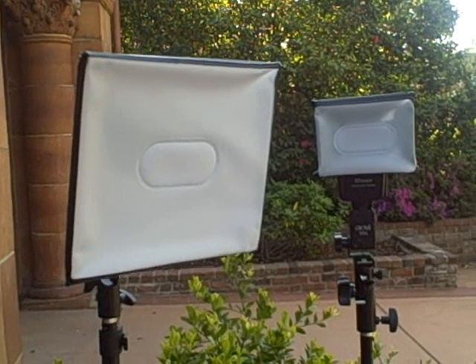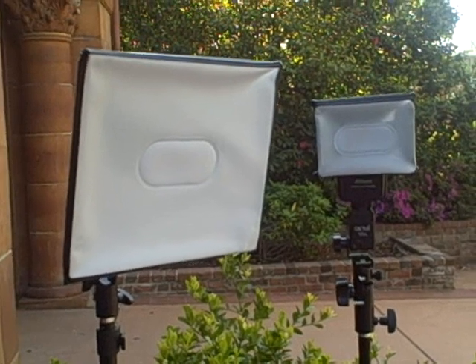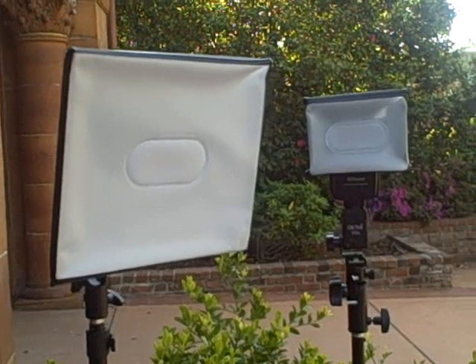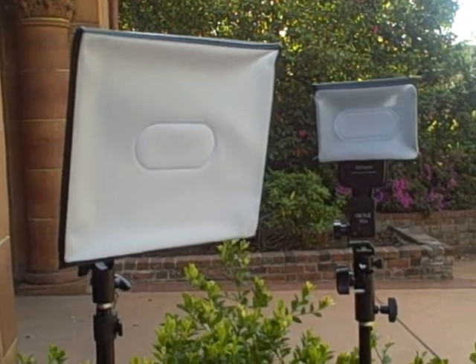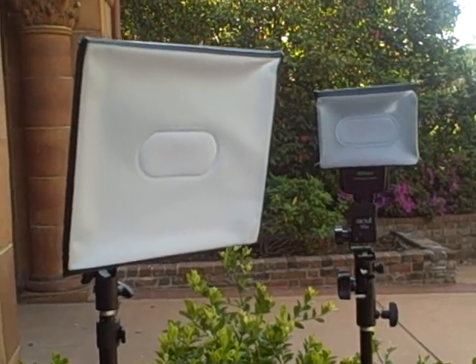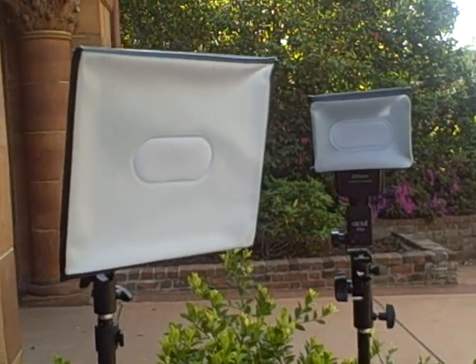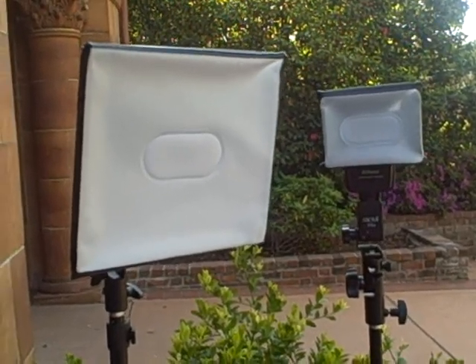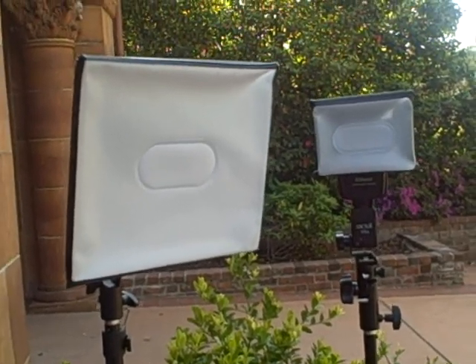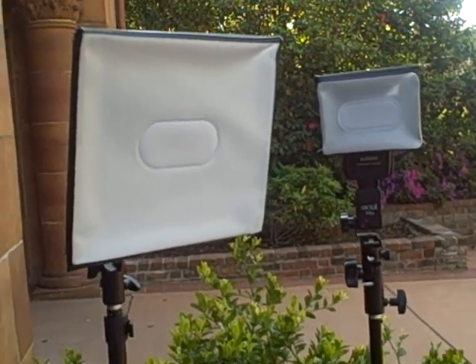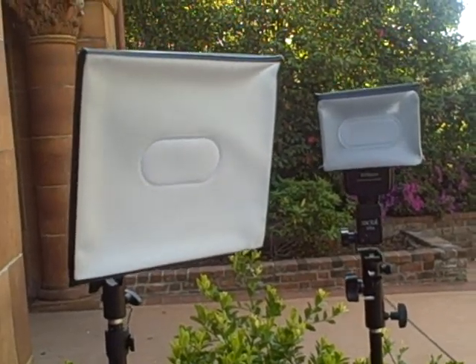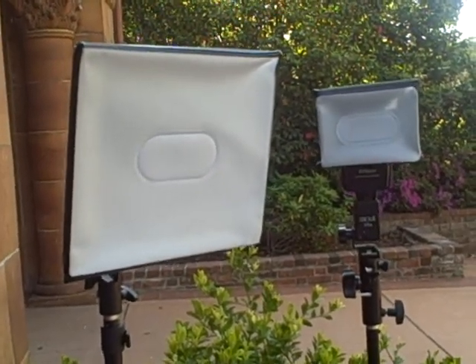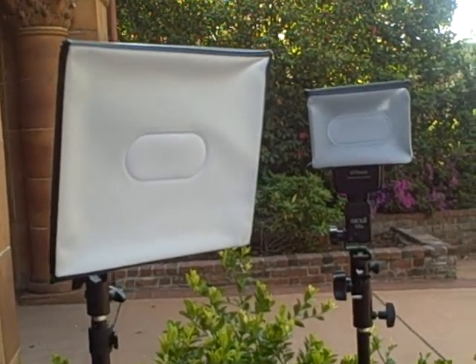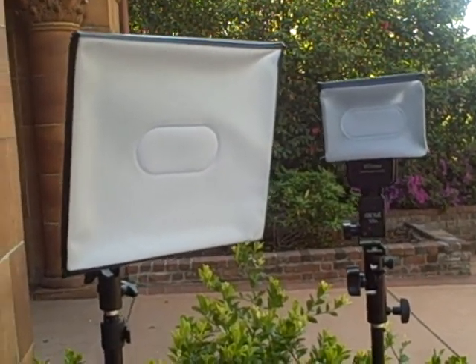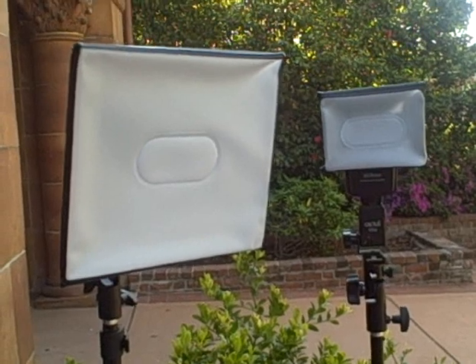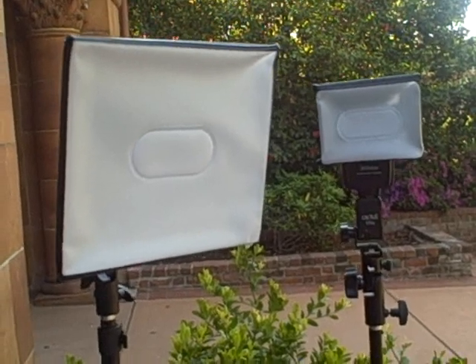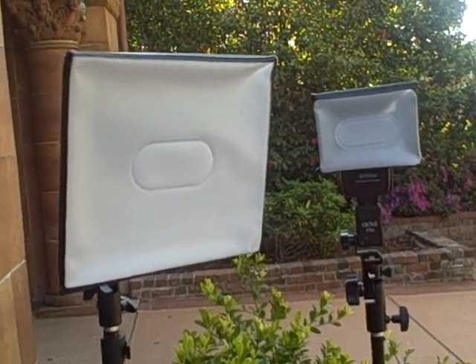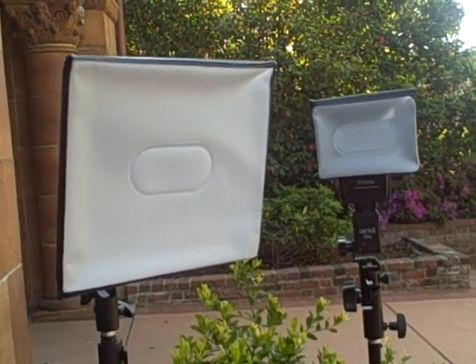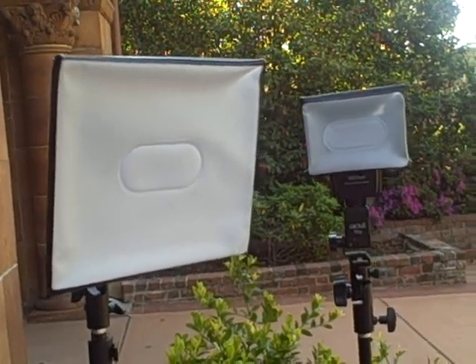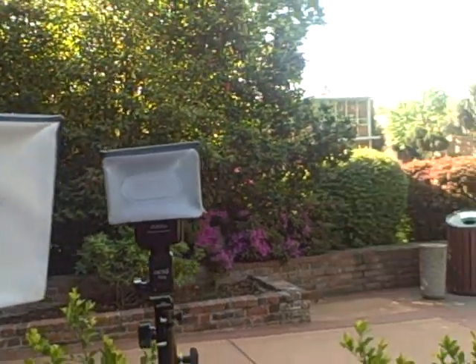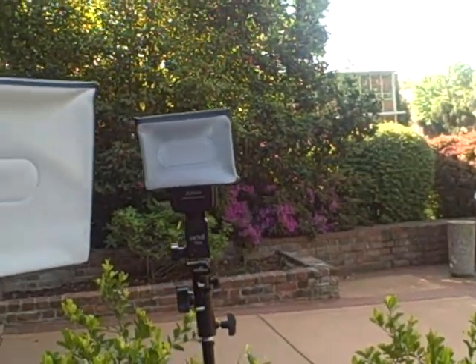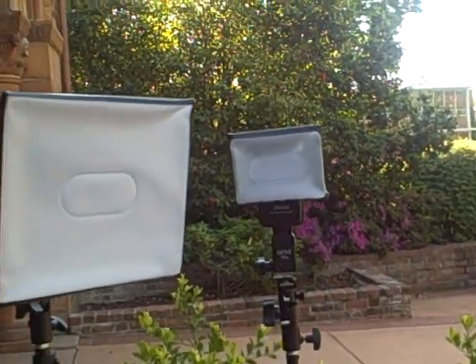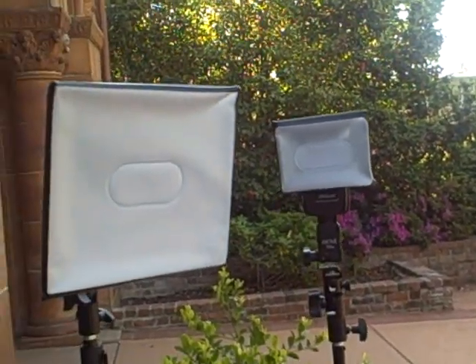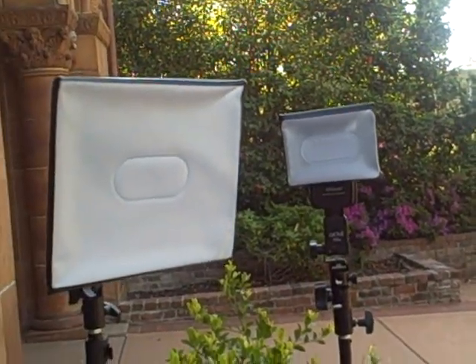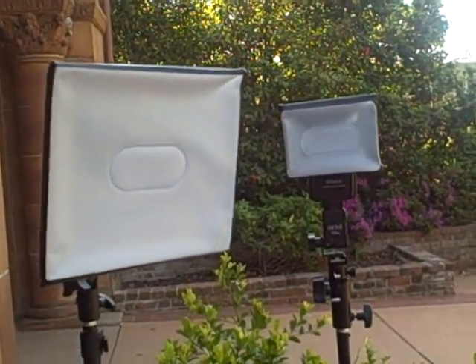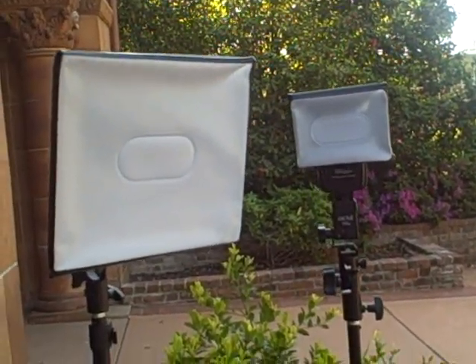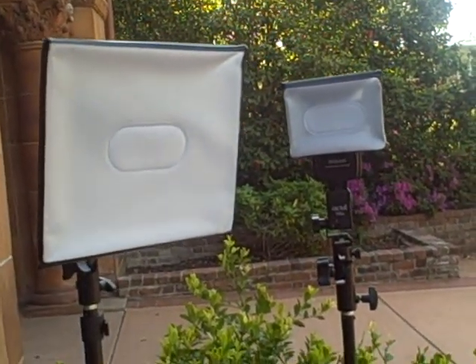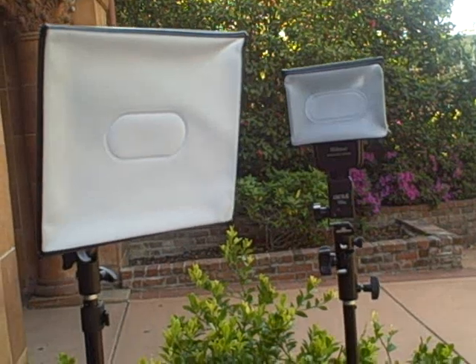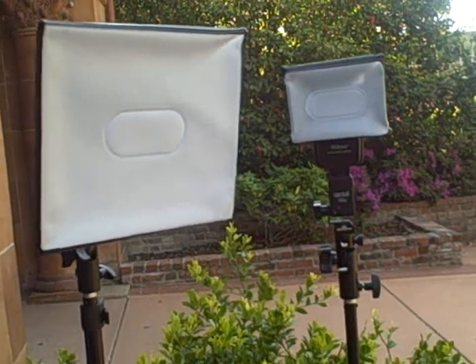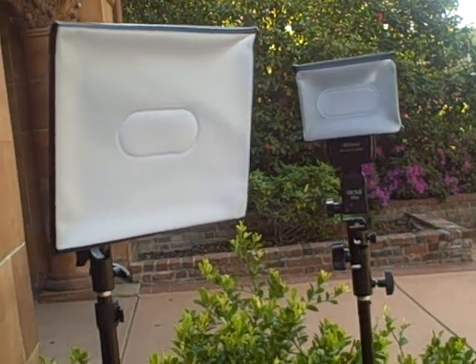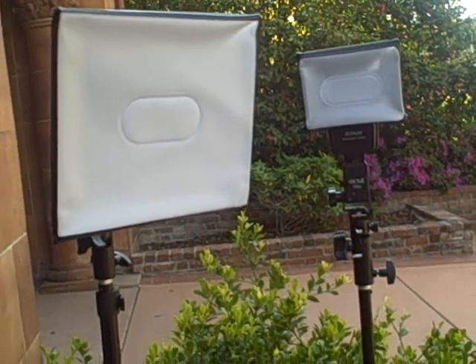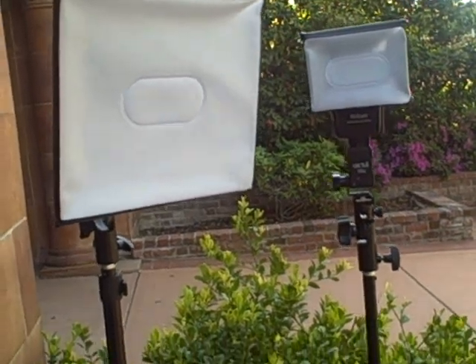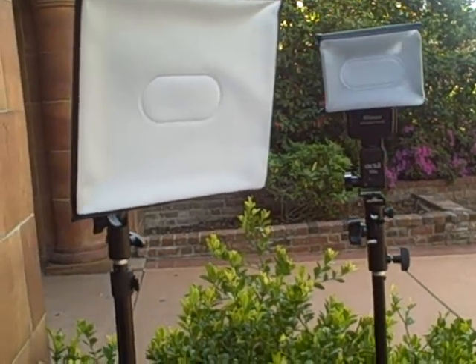Hey guys, this is Chico Edge. I just wanted to post another video following up on my last video when I talked about the alien bees. I had mentioned using them with speed lights and how to fire them all off if you have a limited set of triggers.